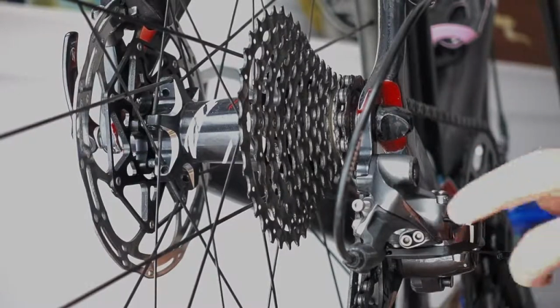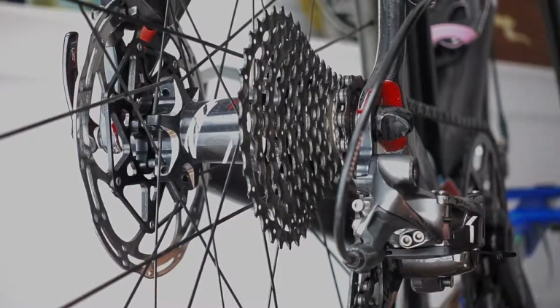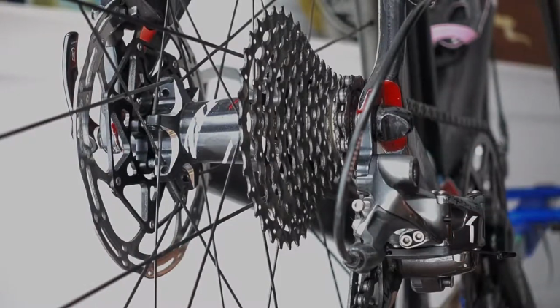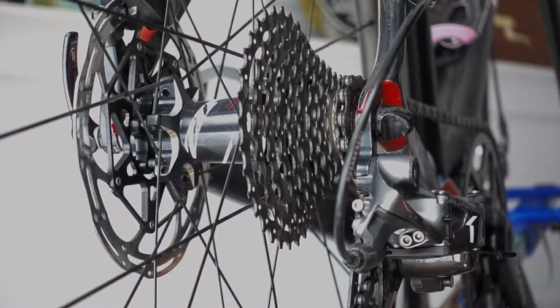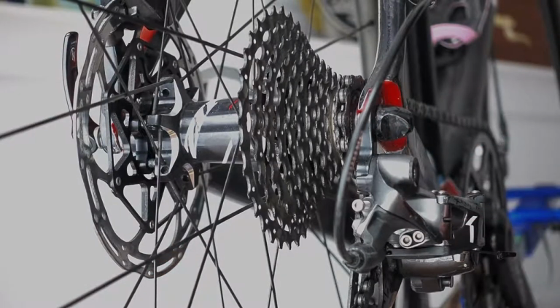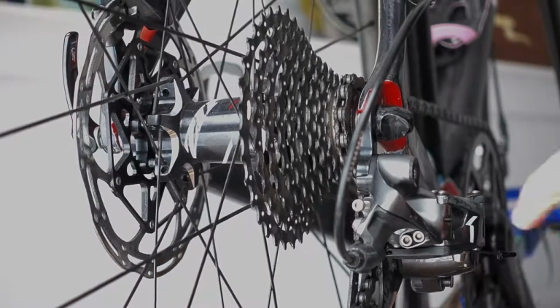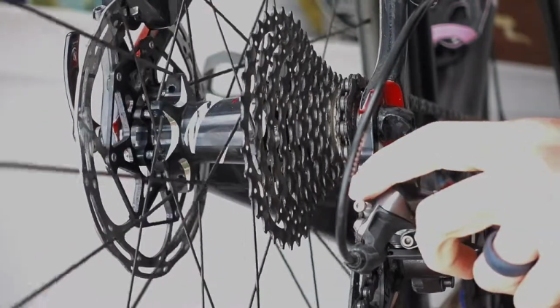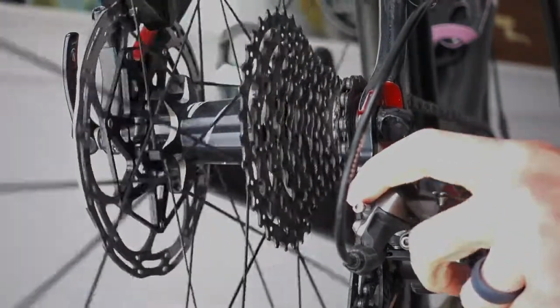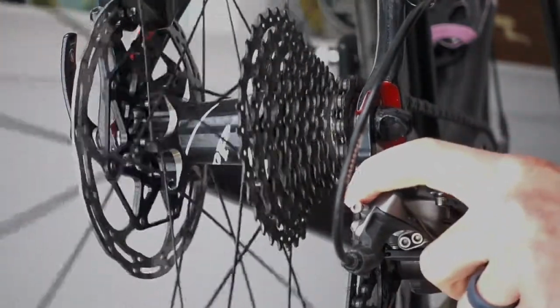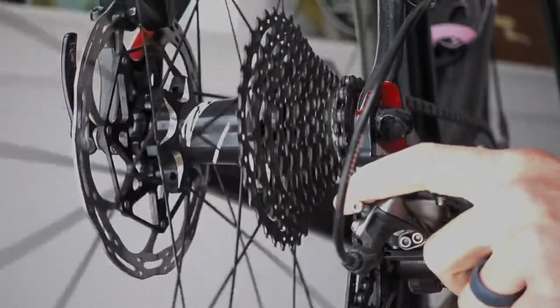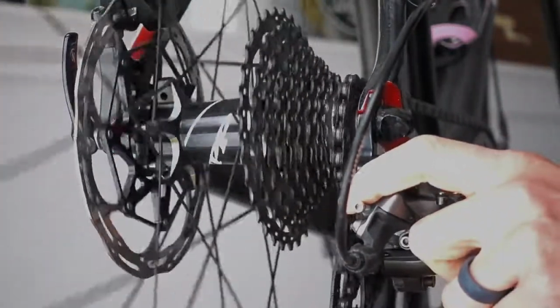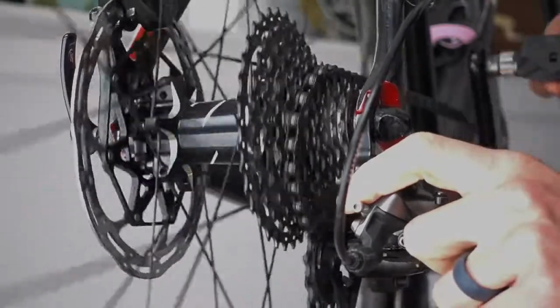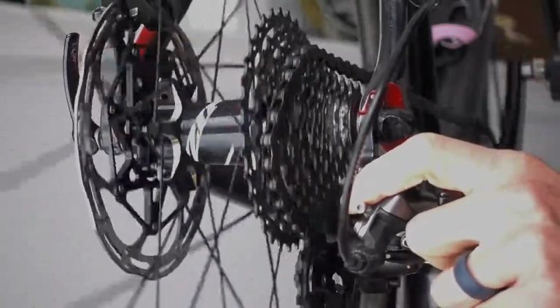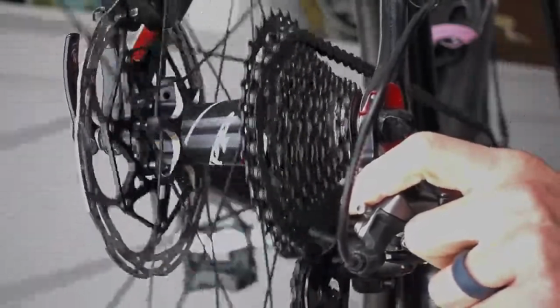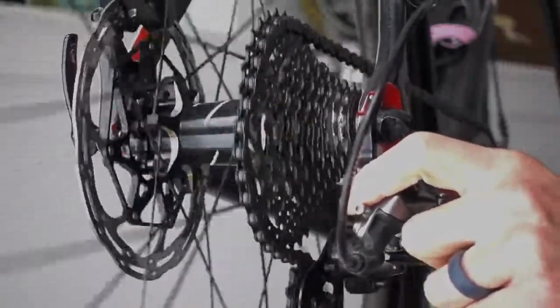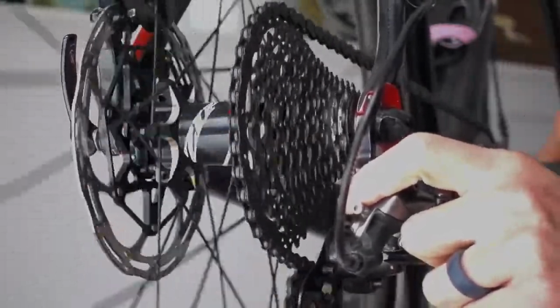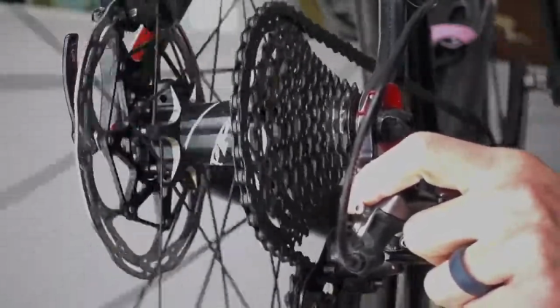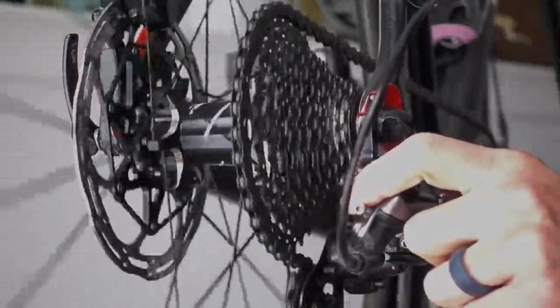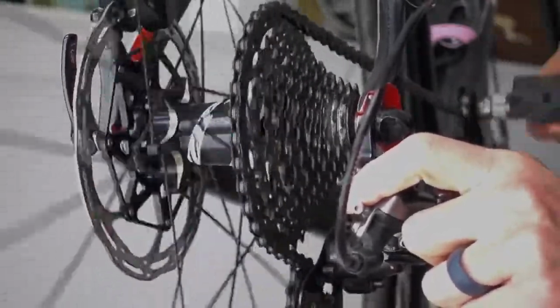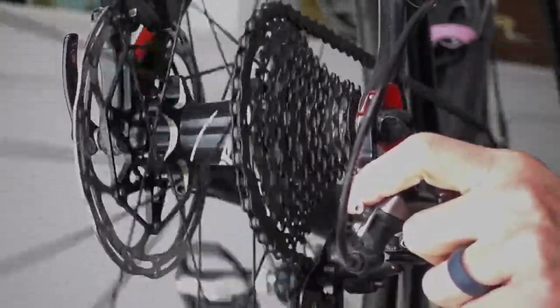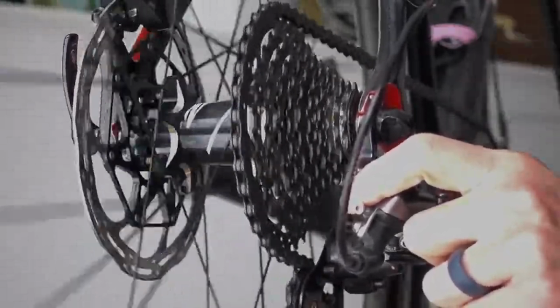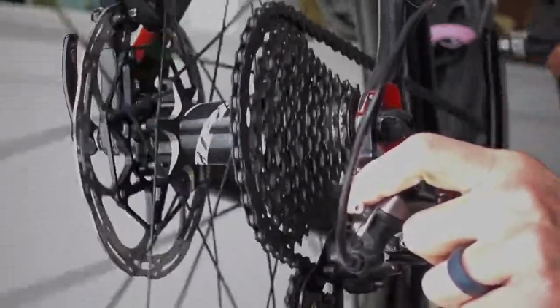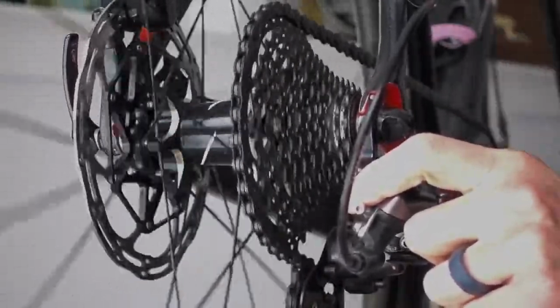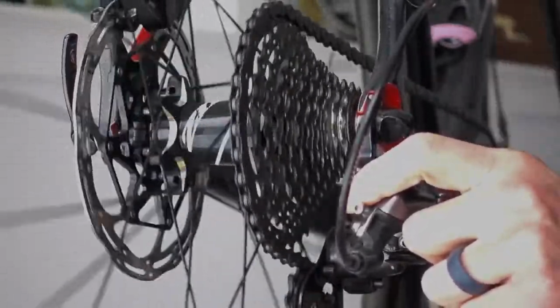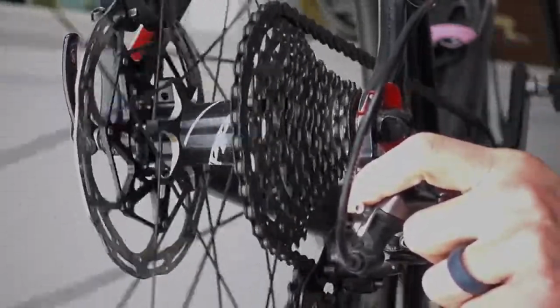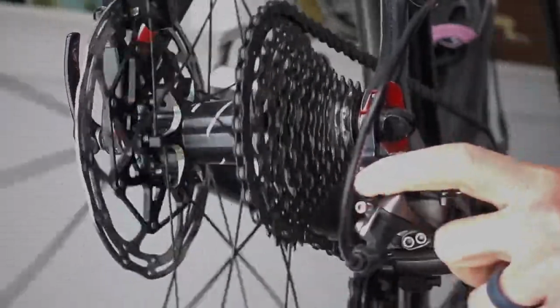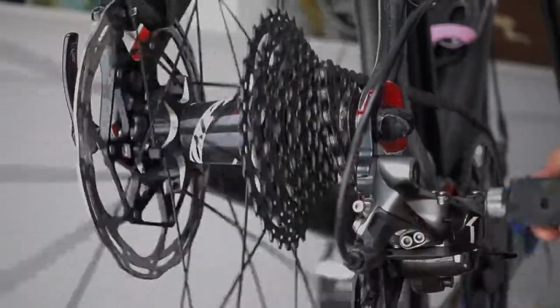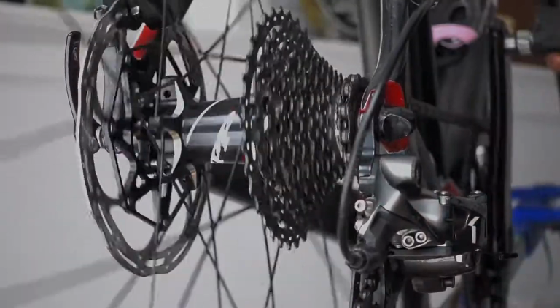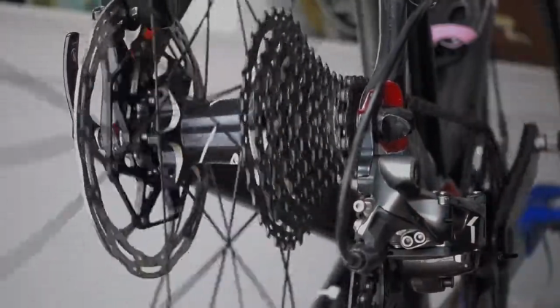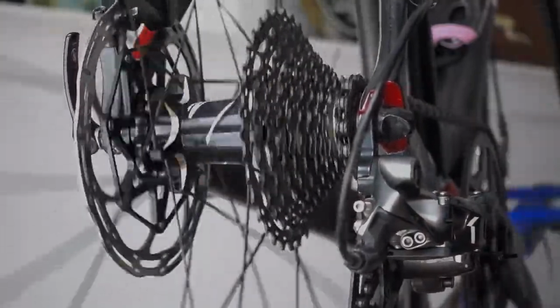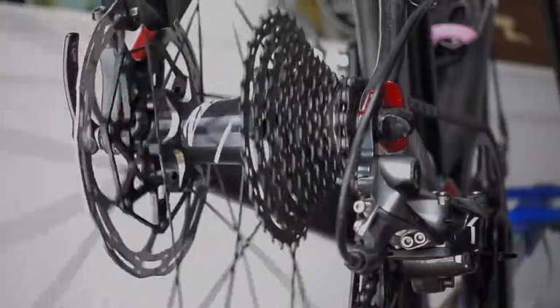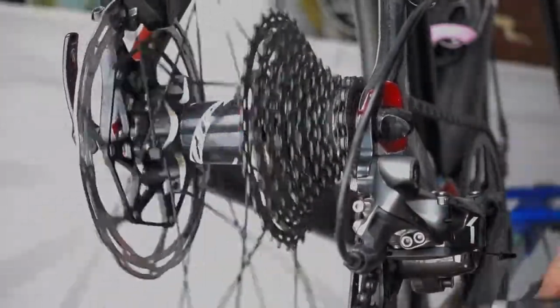A quick check to make sure it goes through all the gears — just push on the derailleur. Make sure it won't go into the spokes, and then all the way back down.